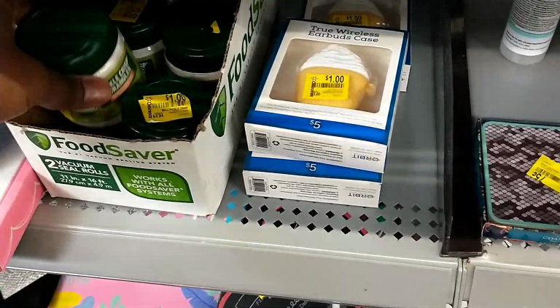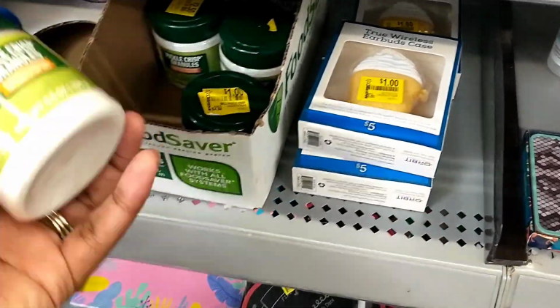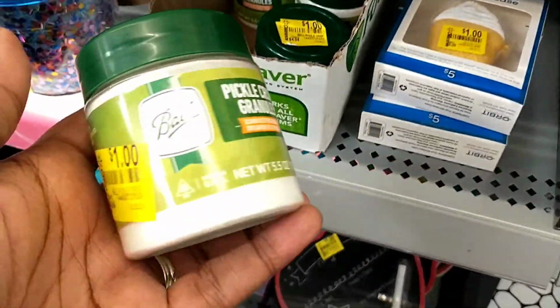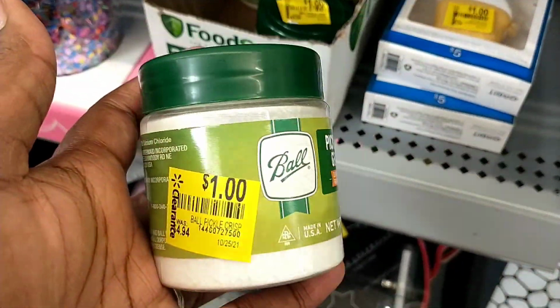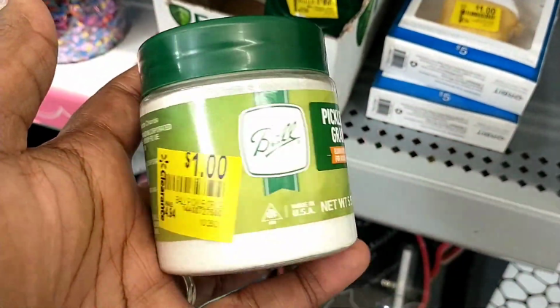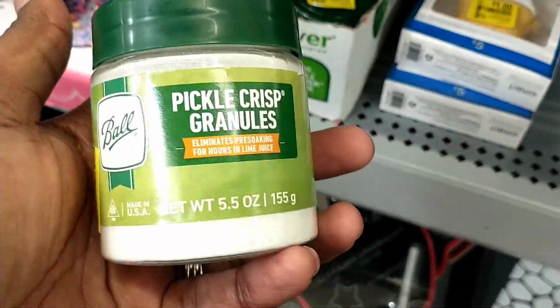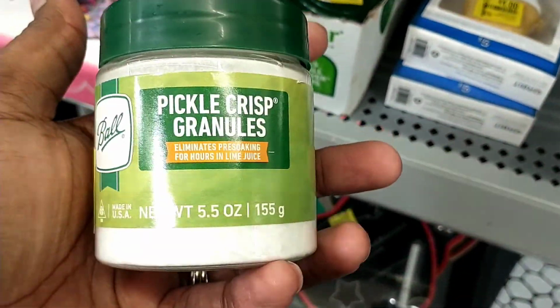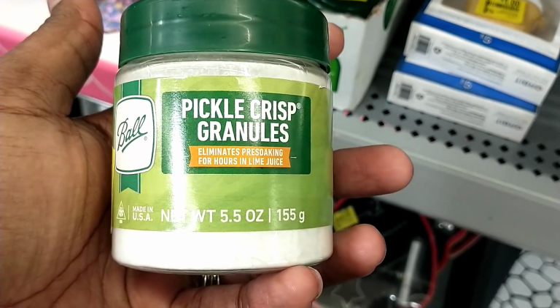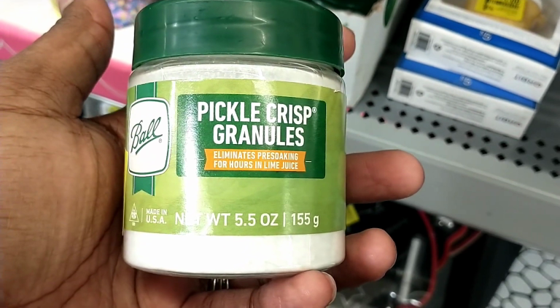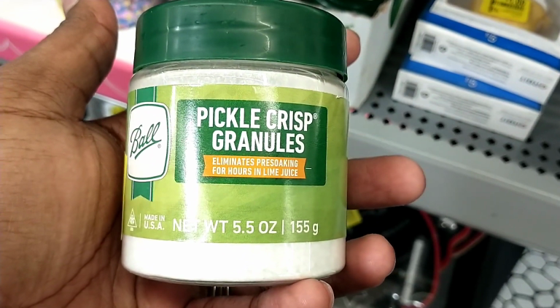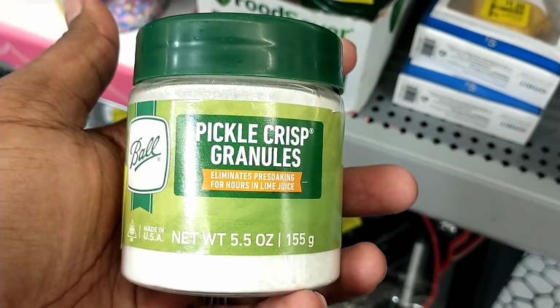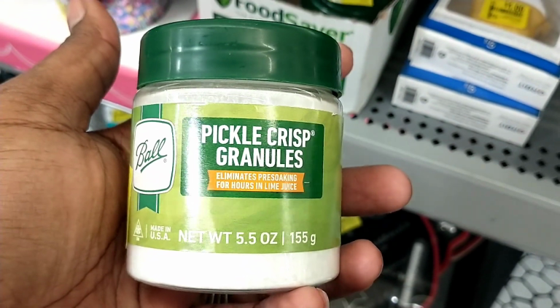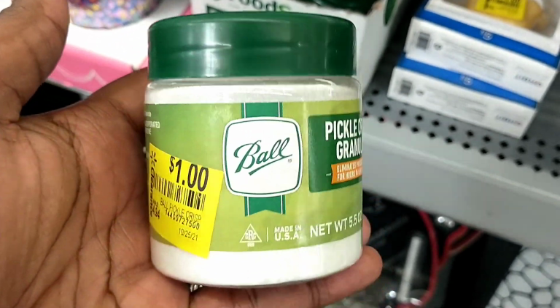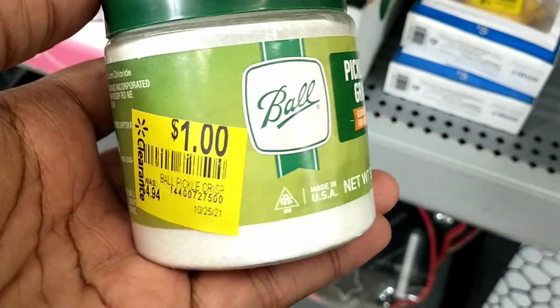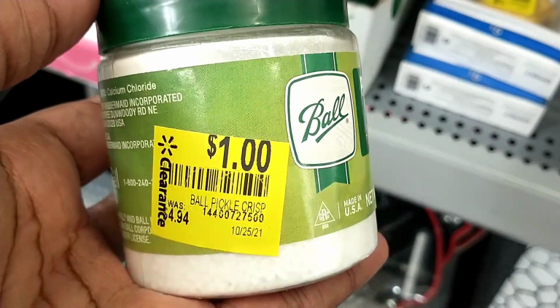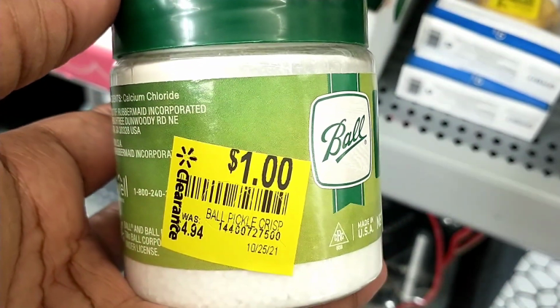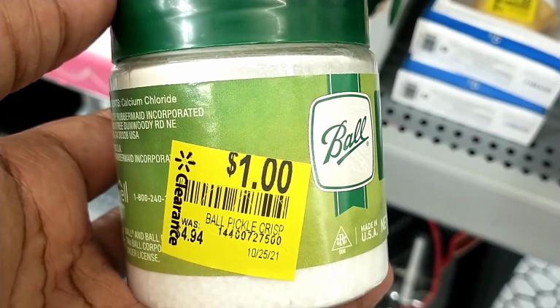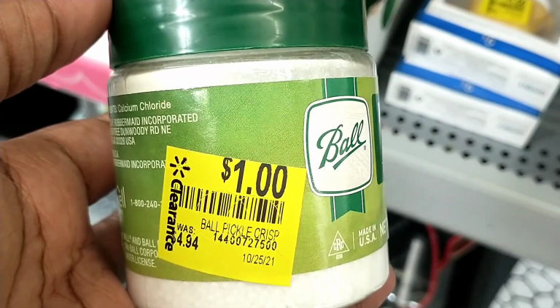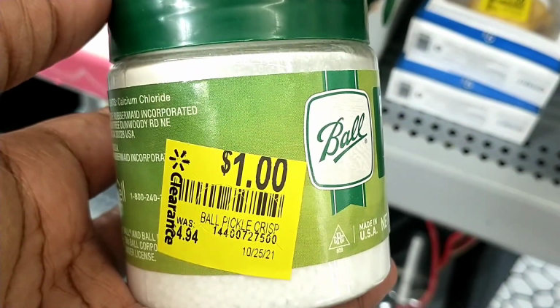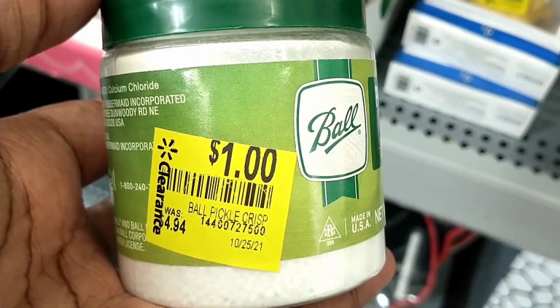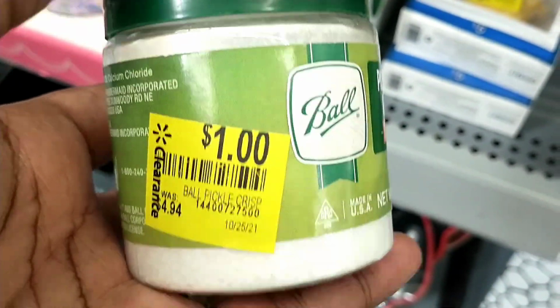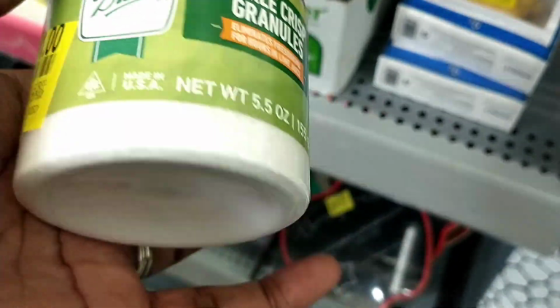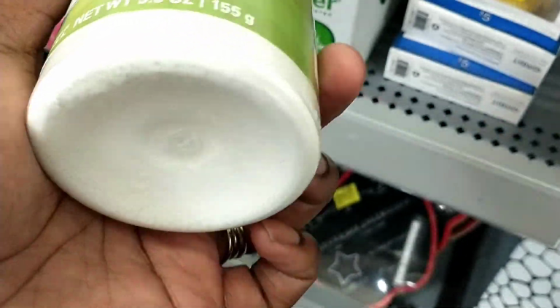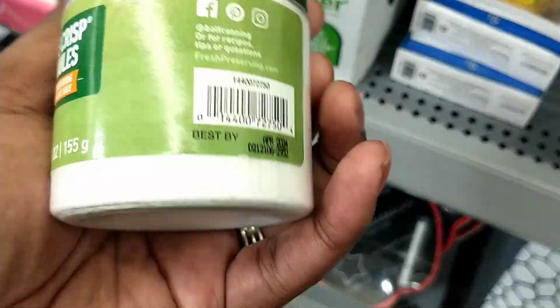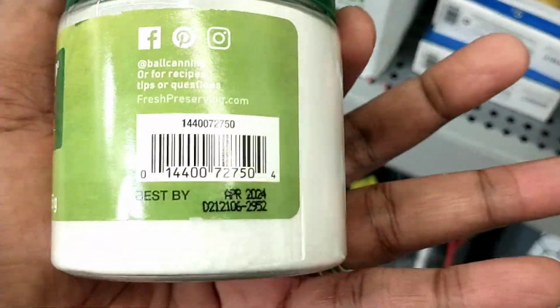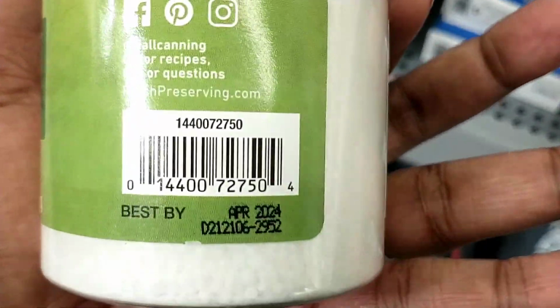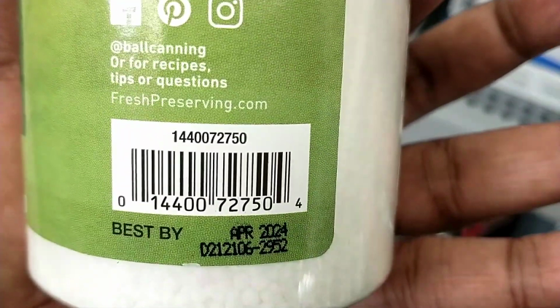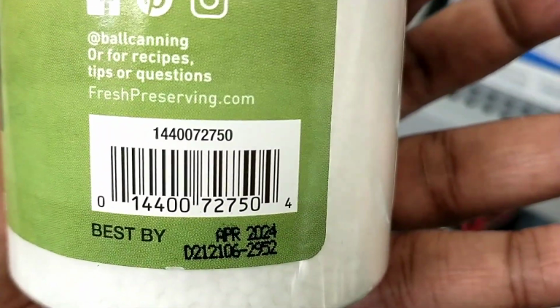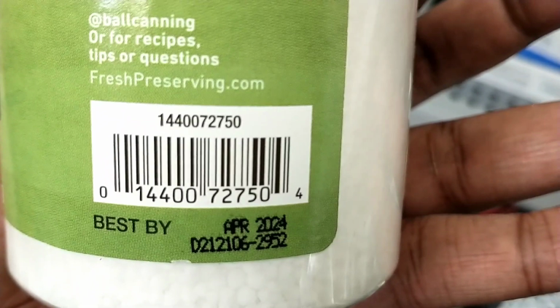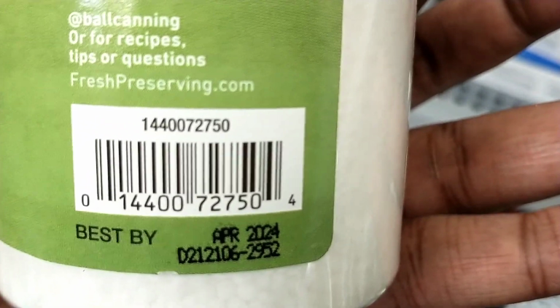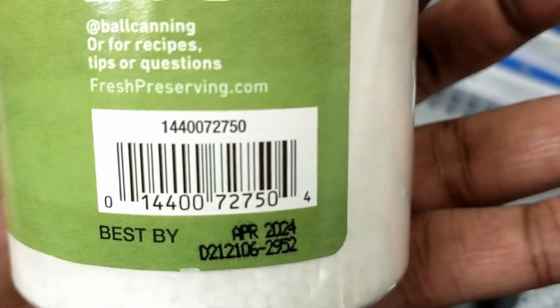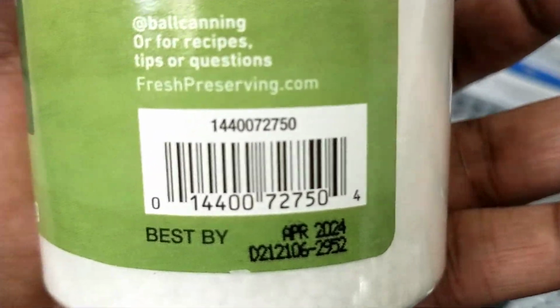This item I wasn't 100% sure about, but it was $4.94 down to one dollar. It turned out to be pickle crisp granules, so I thought I'd show it anyway in case you know what it is and can use it — at least you'll know to look out for it on clearance in your store.